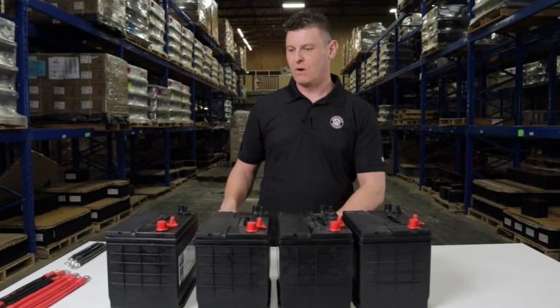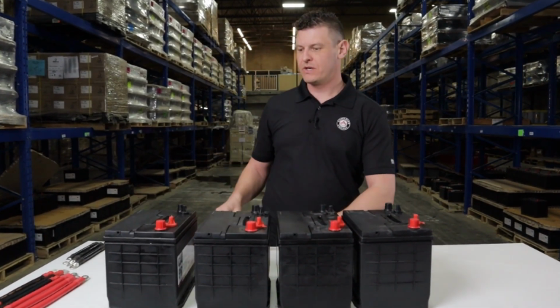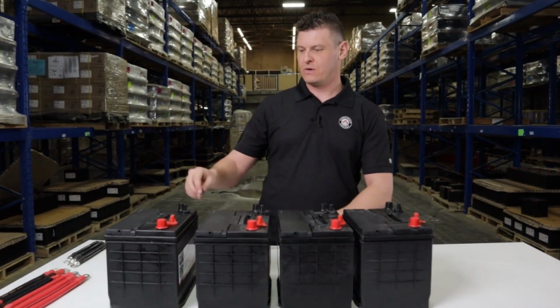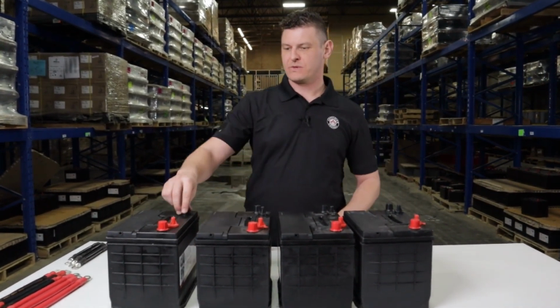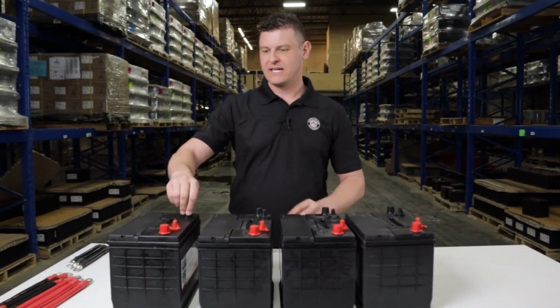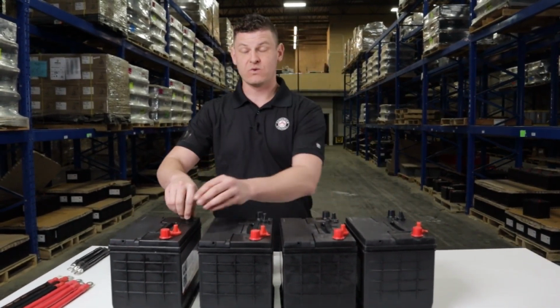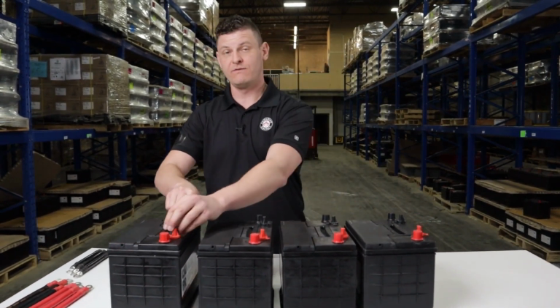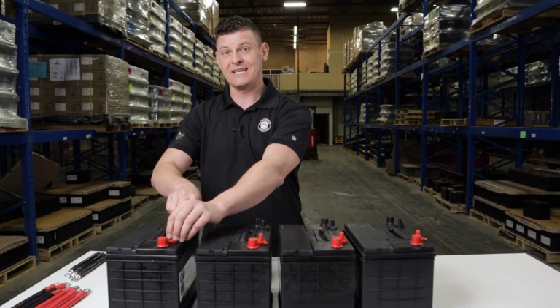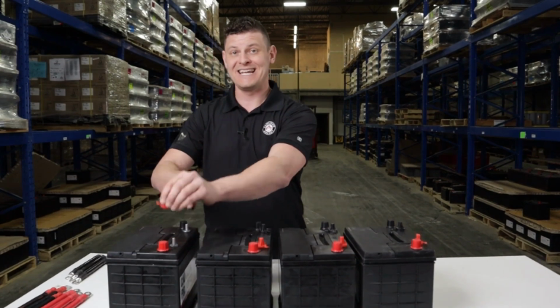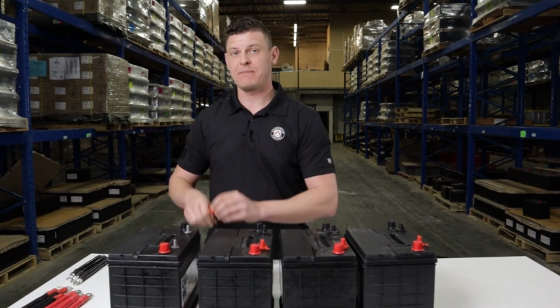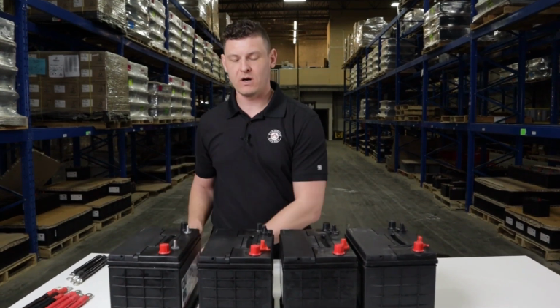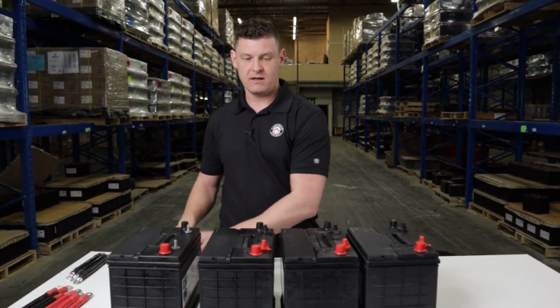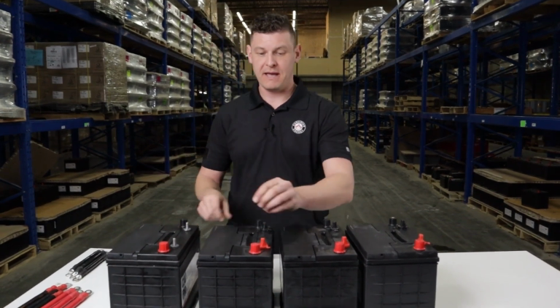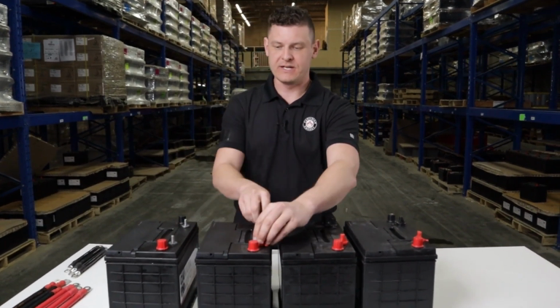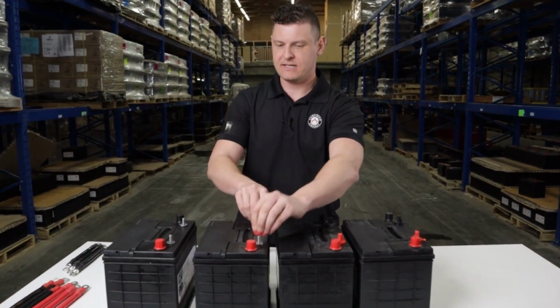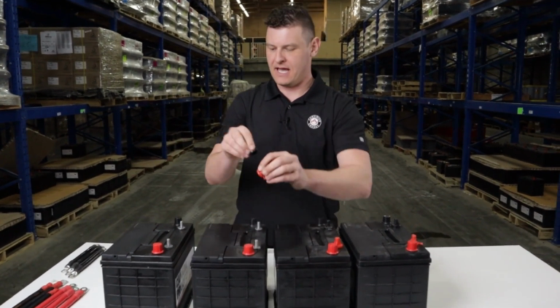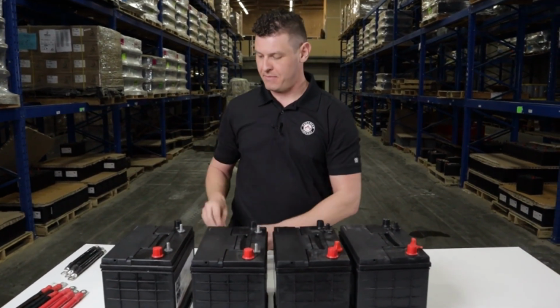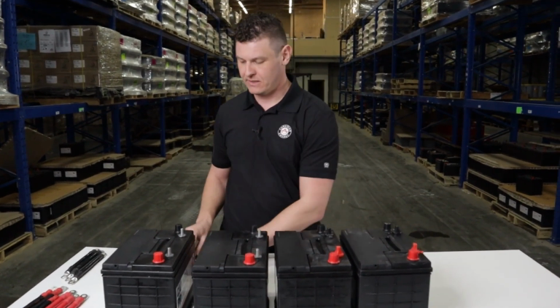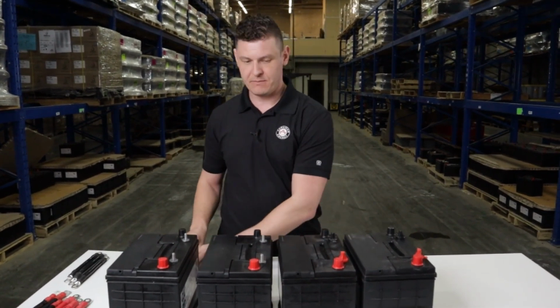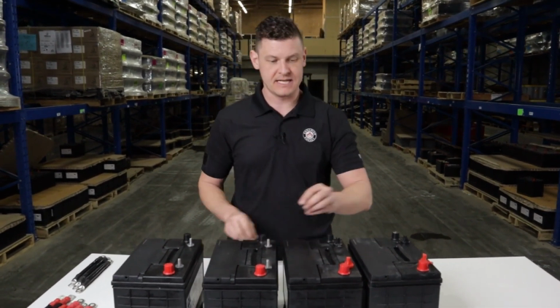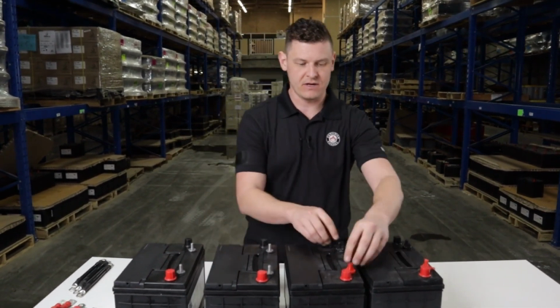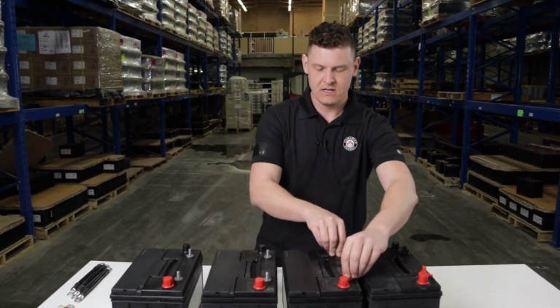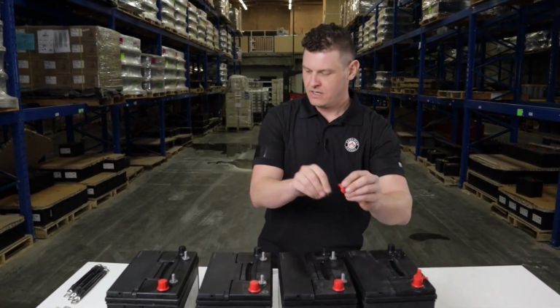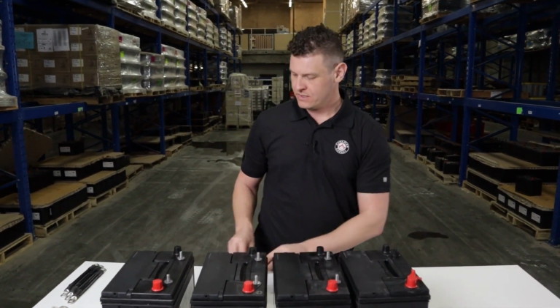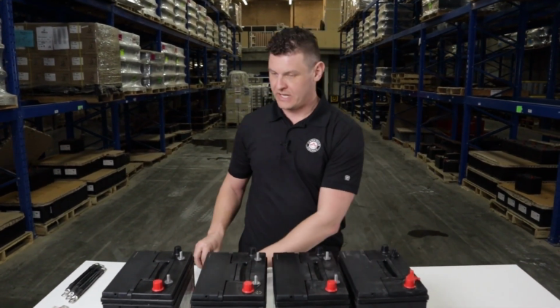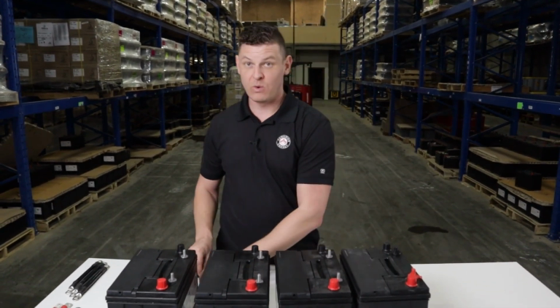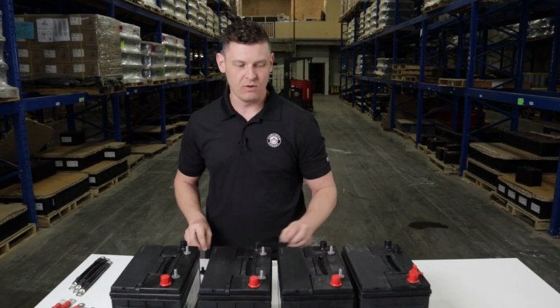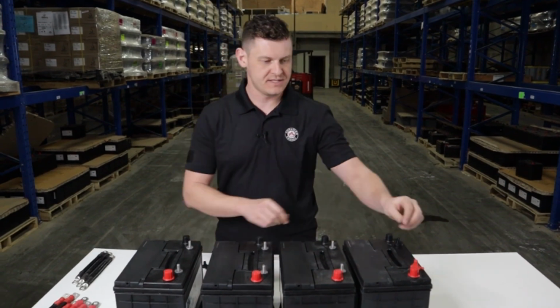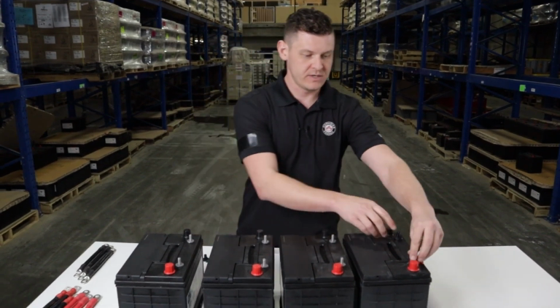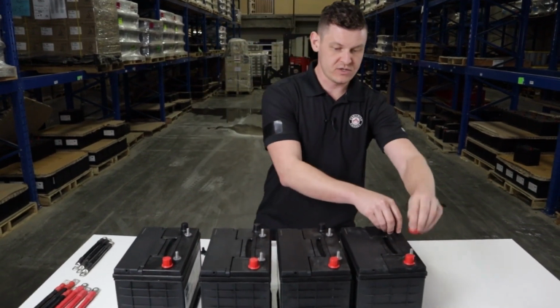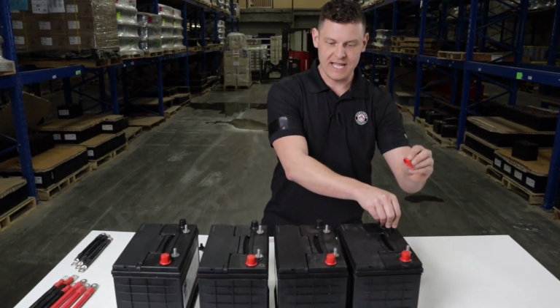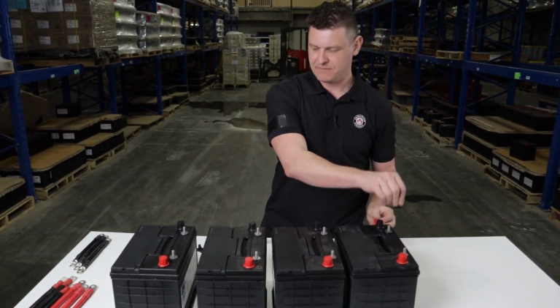So what we're going to do is take these 12 volt 80 amp hour batteries and parallel them together to get 12 volts 320 amp hours.